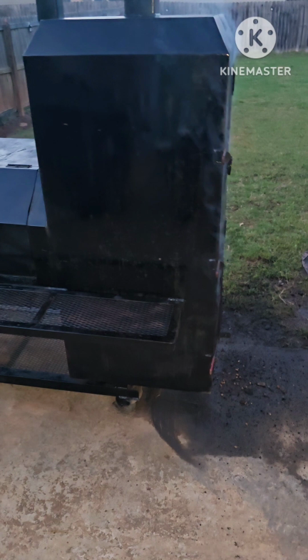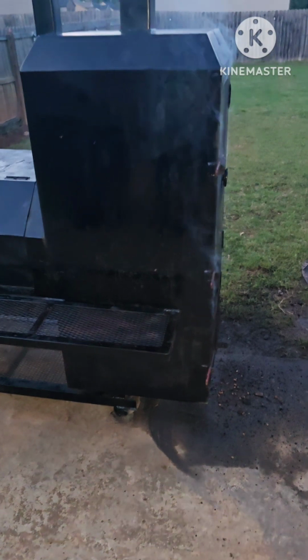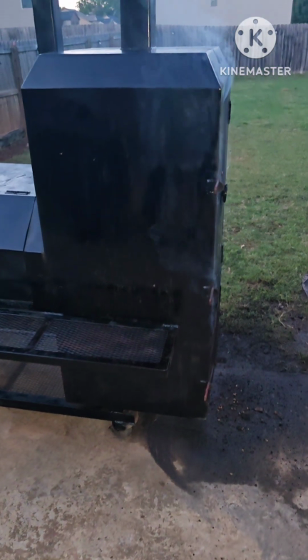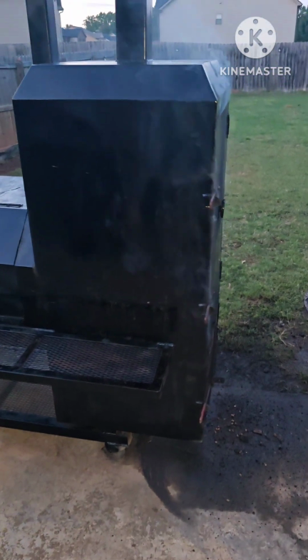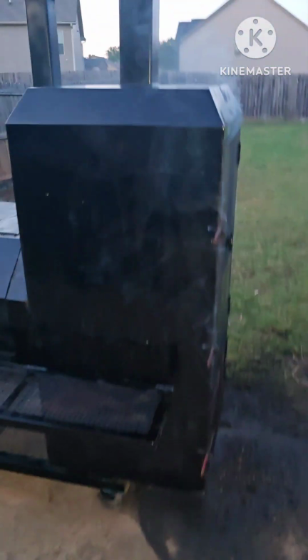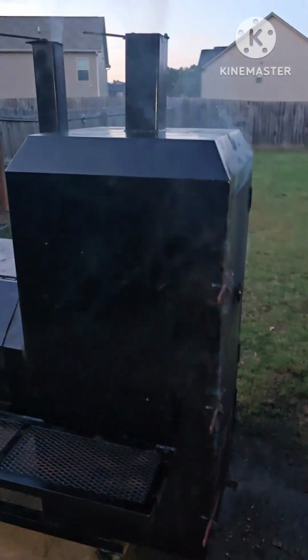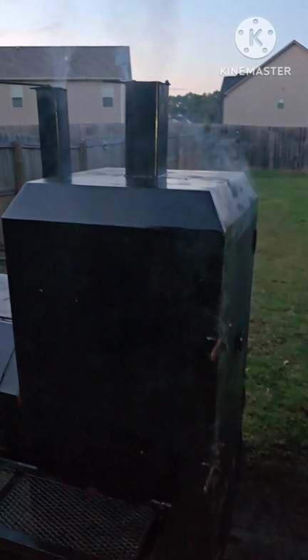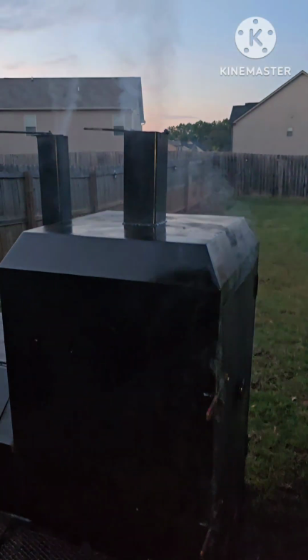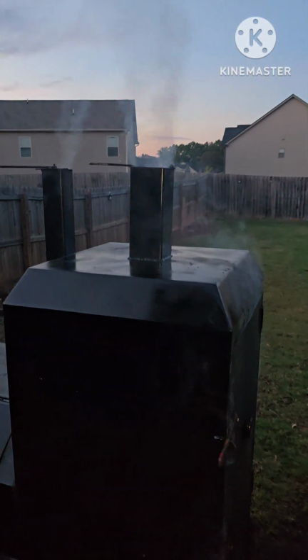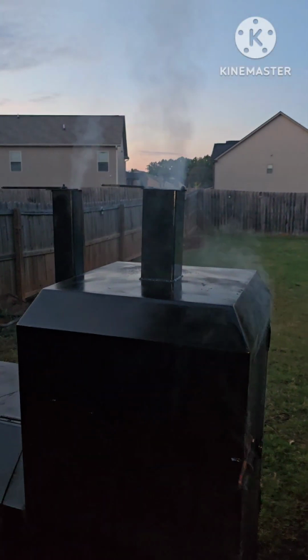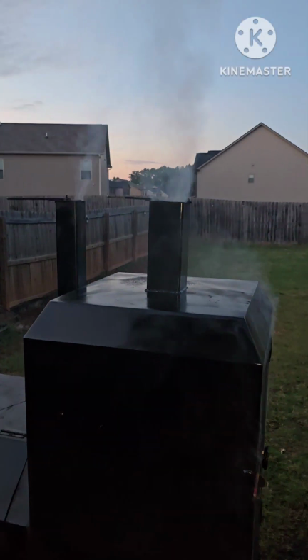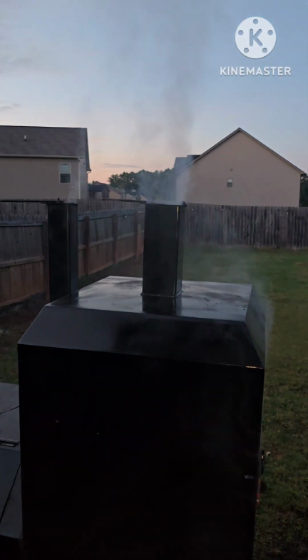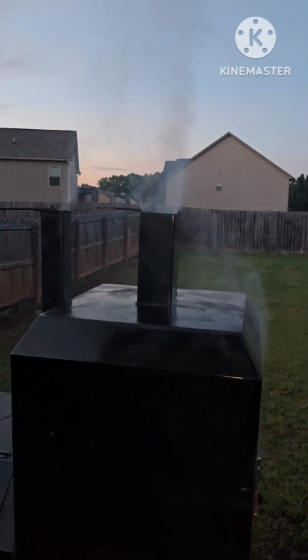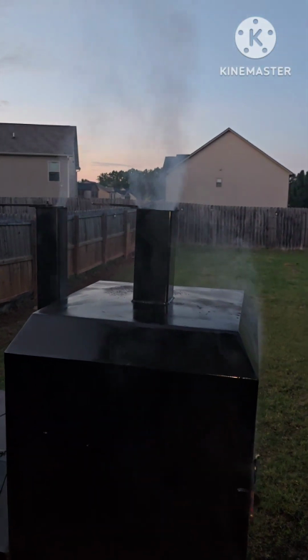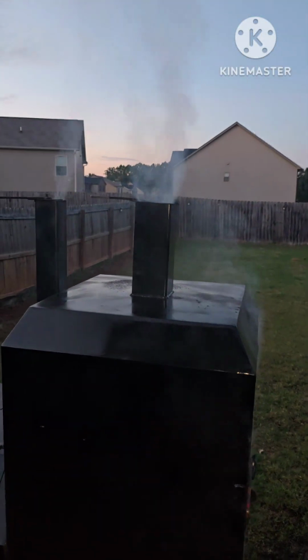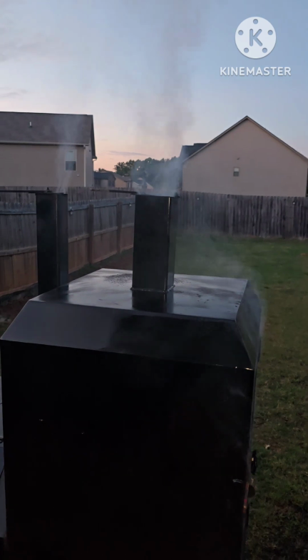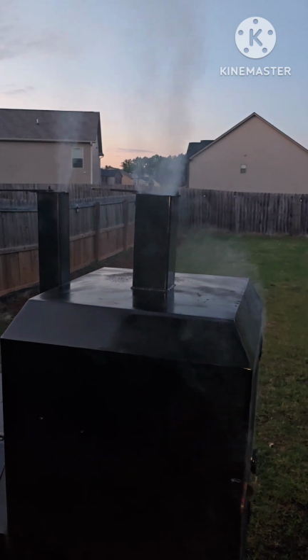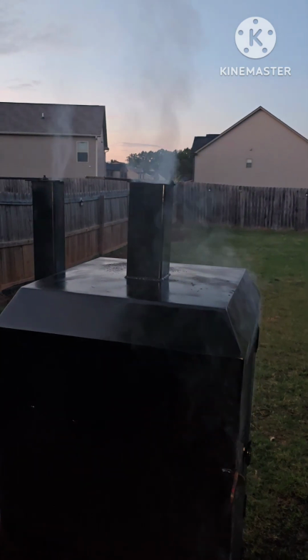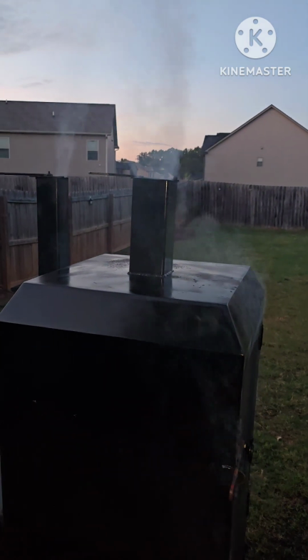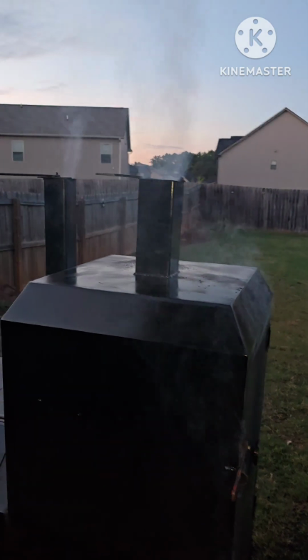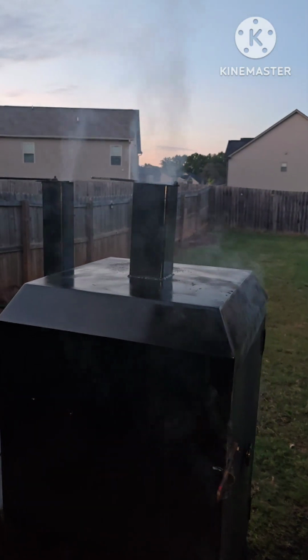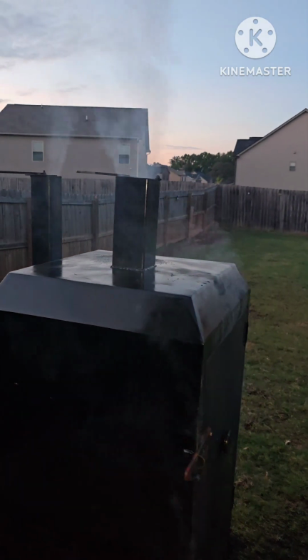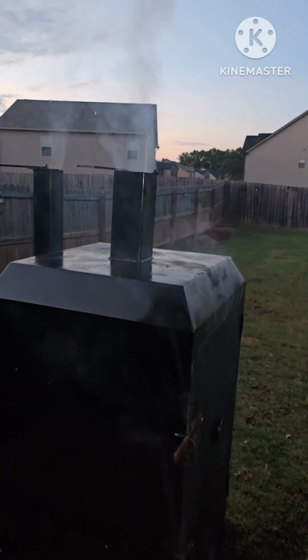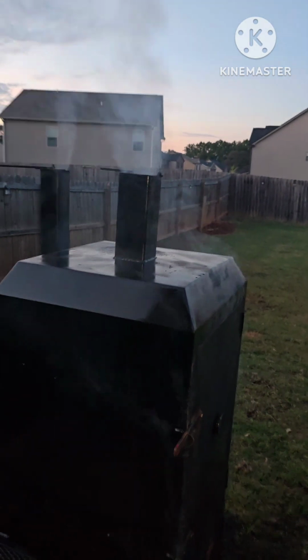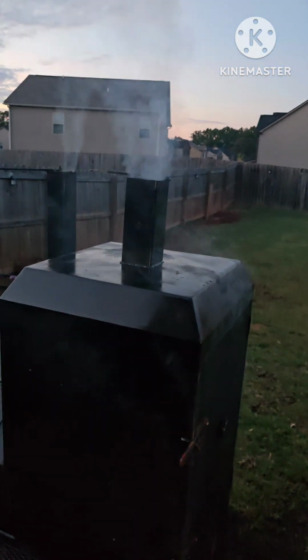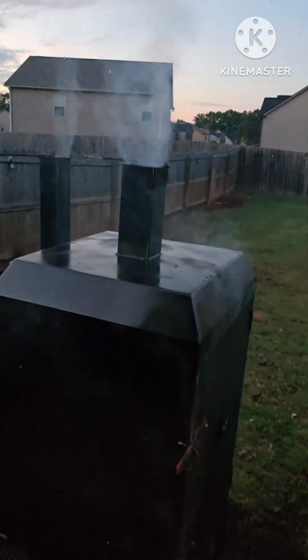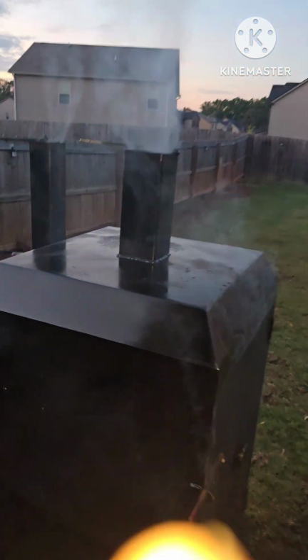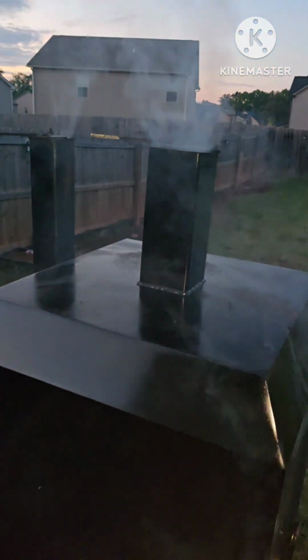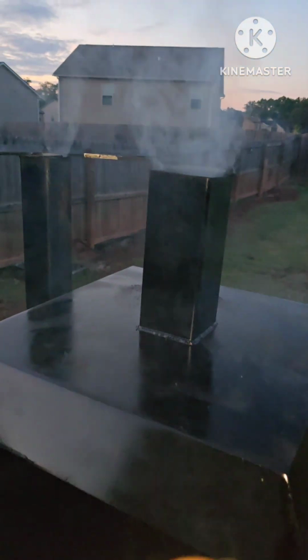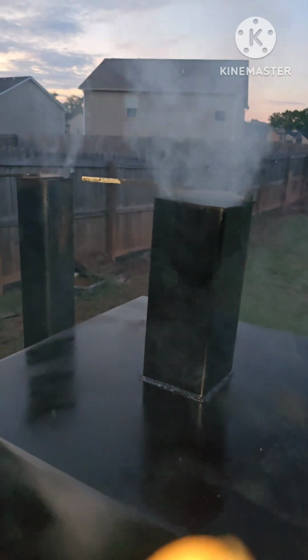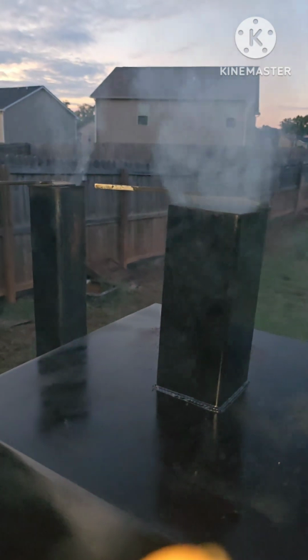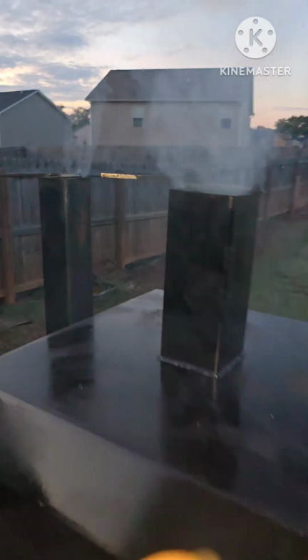But we got them big ass beef briskets on here. They're going to get wrapped in butcher paper for the overnight. Ain't no joking when Thanos is smoking.